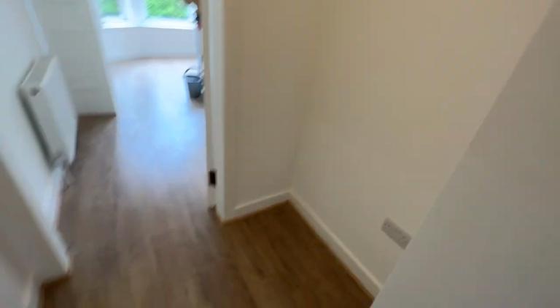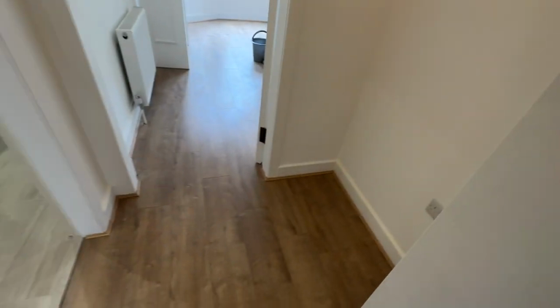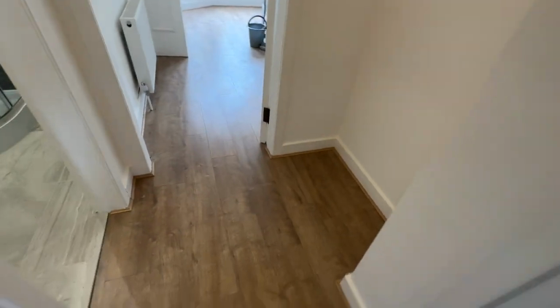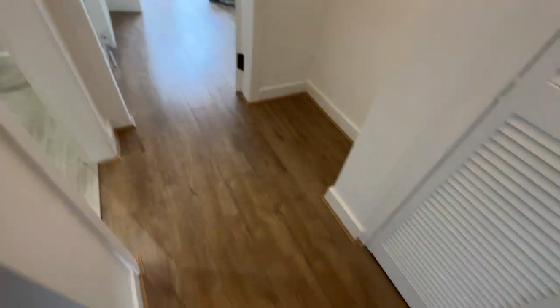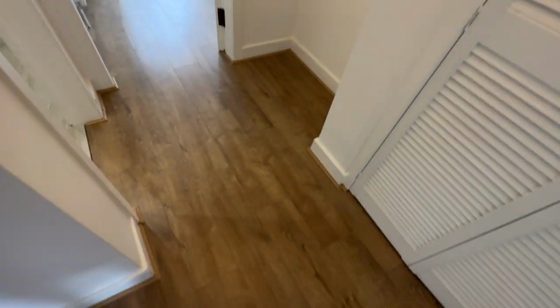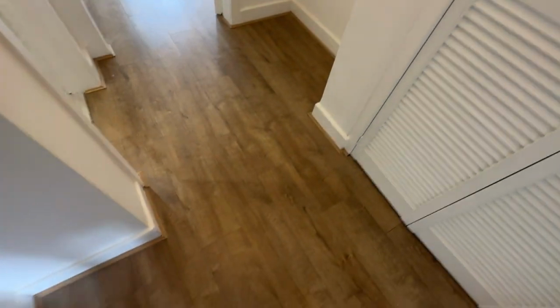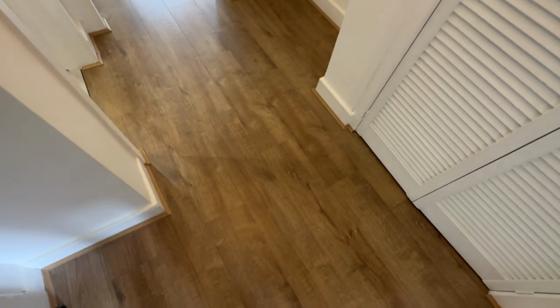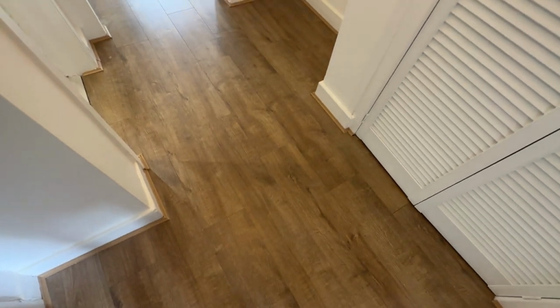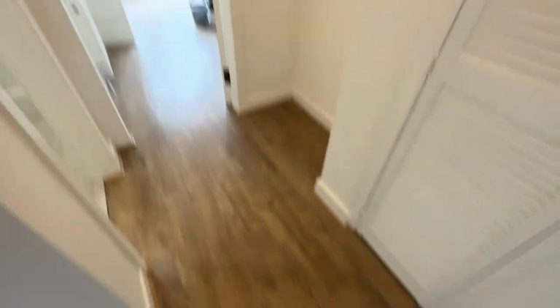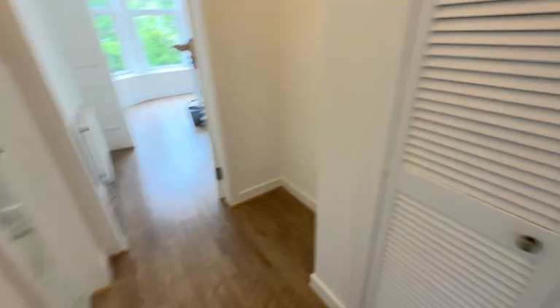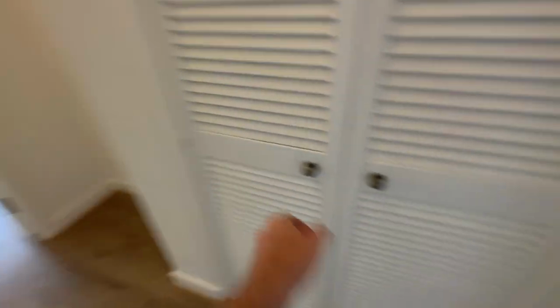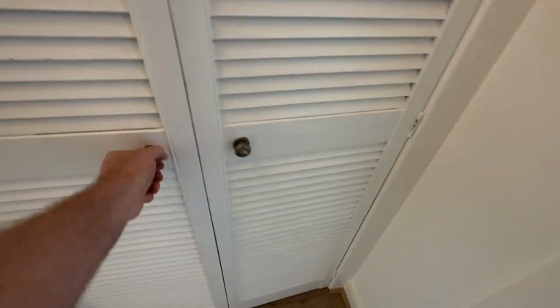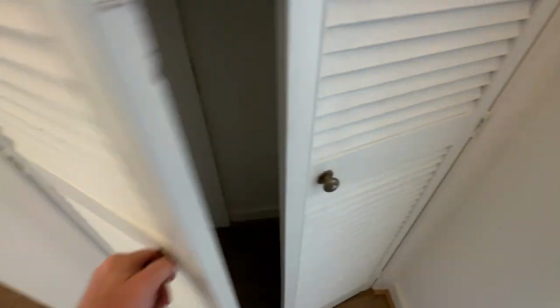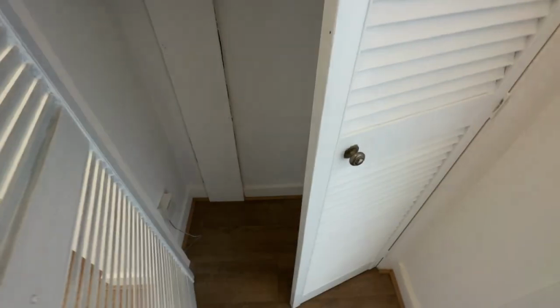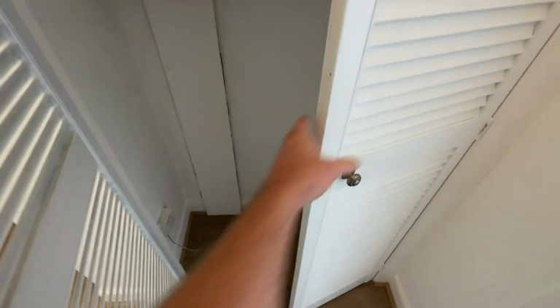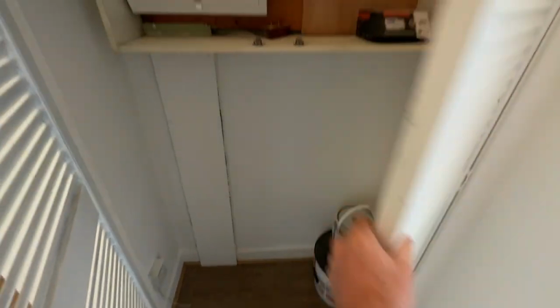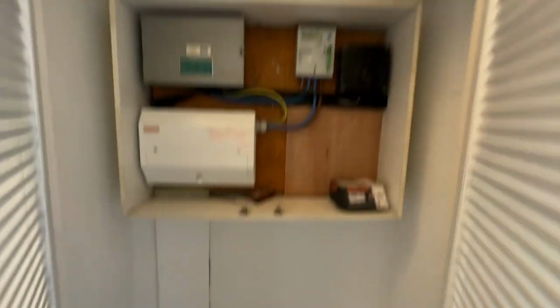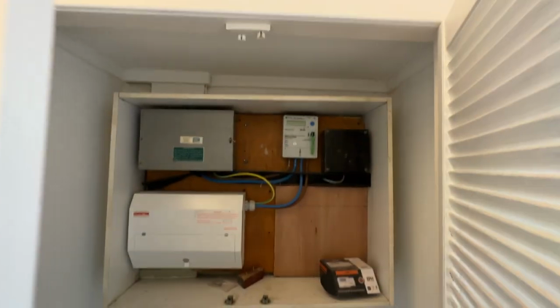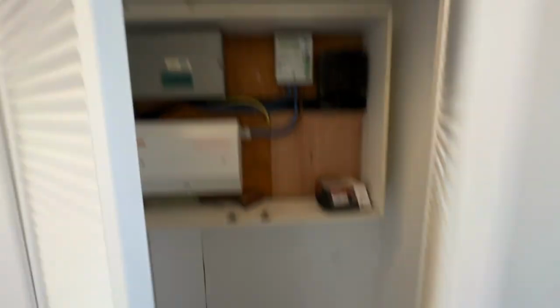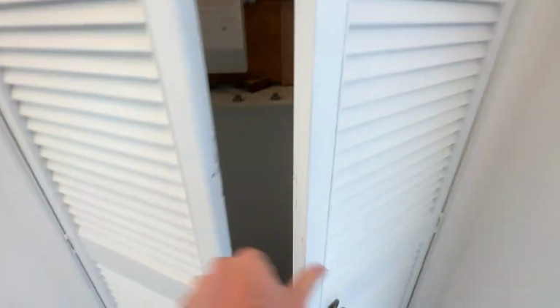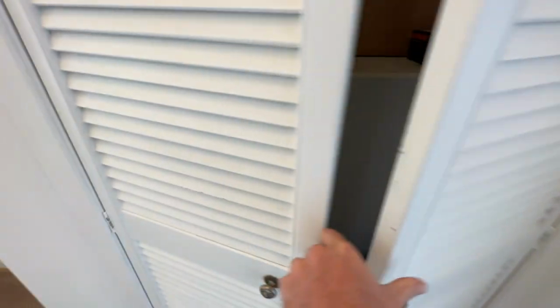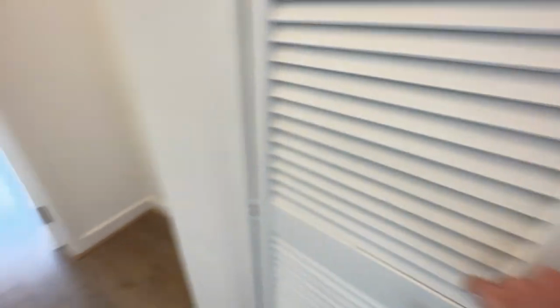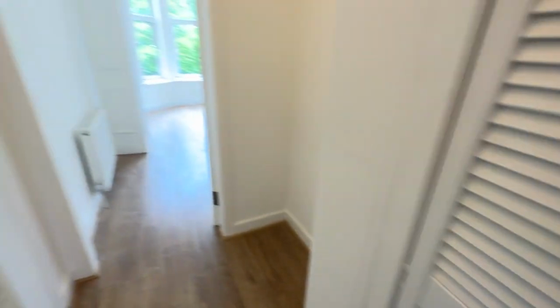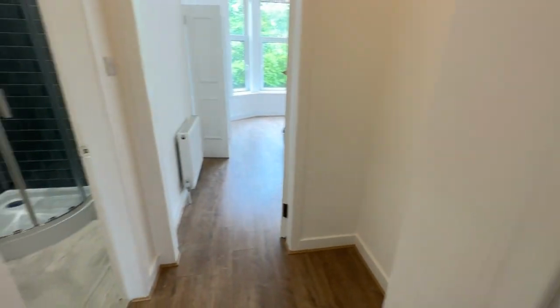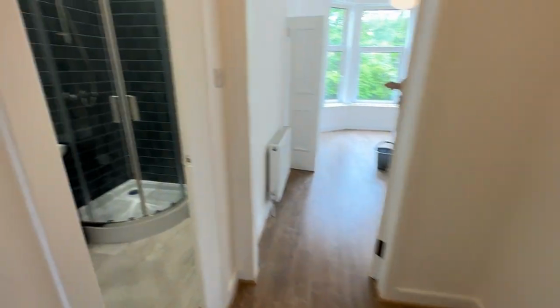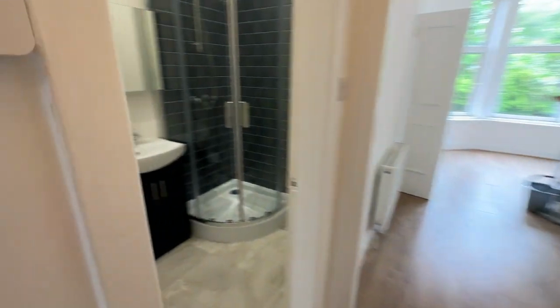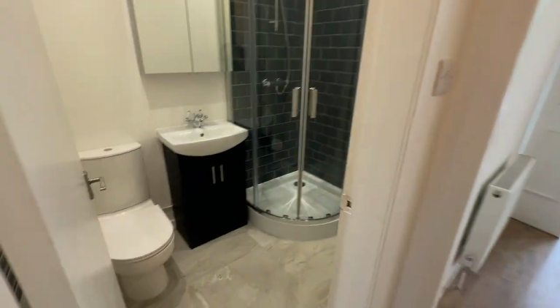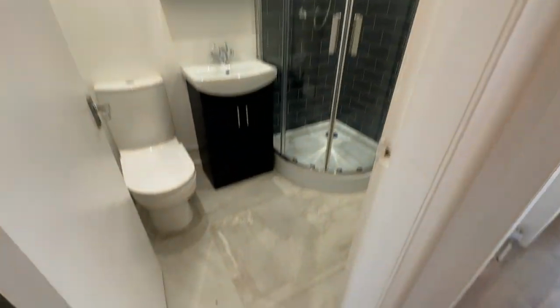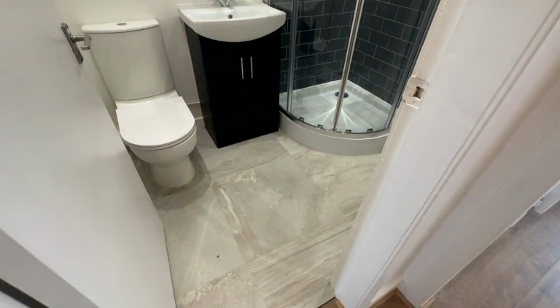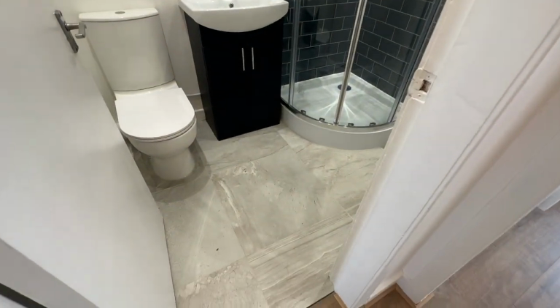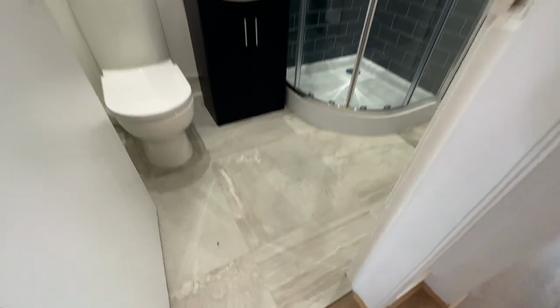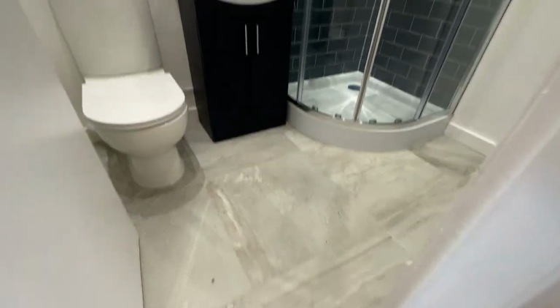Come inside and I'll show you around. You've got the new laminate flooring and a storage cupboard in the hallway. Off the hallway you've got a shower room here with lovely tiles.